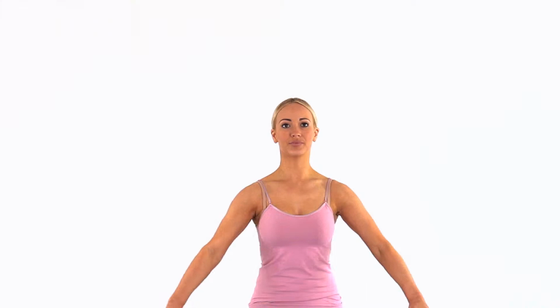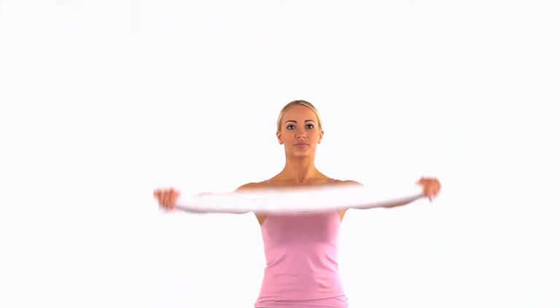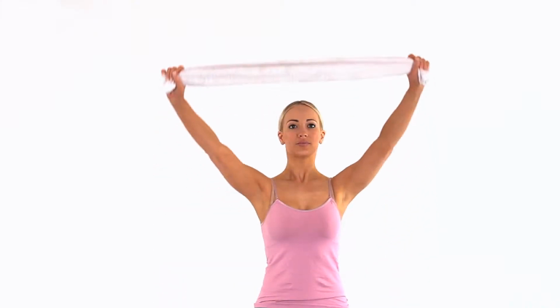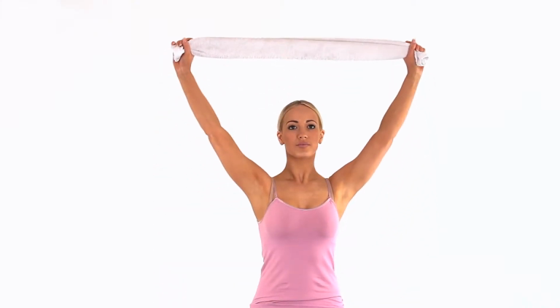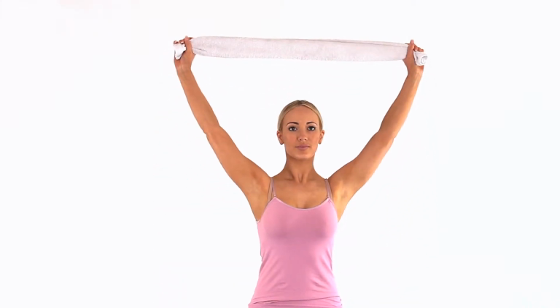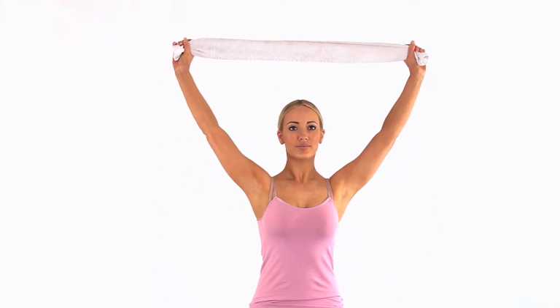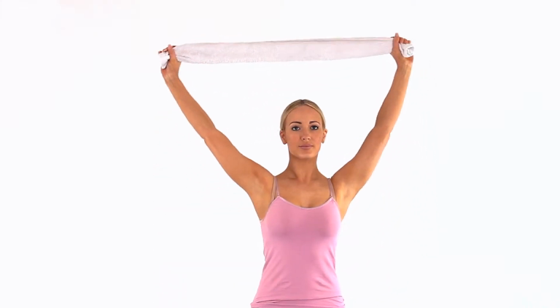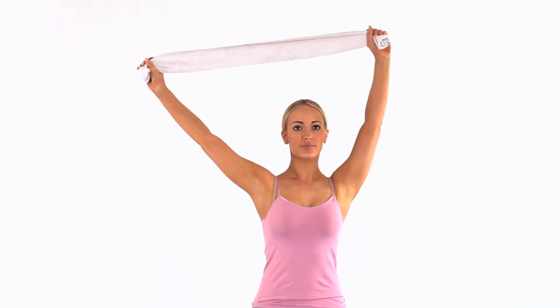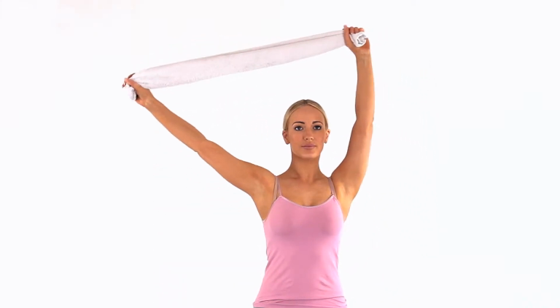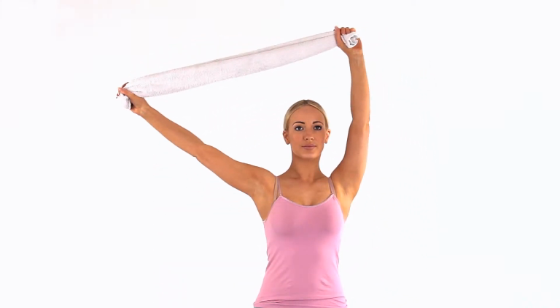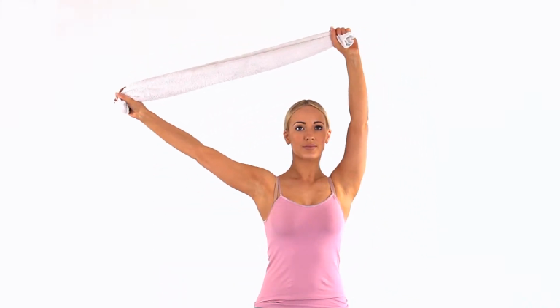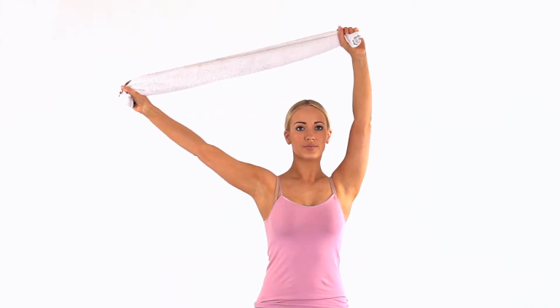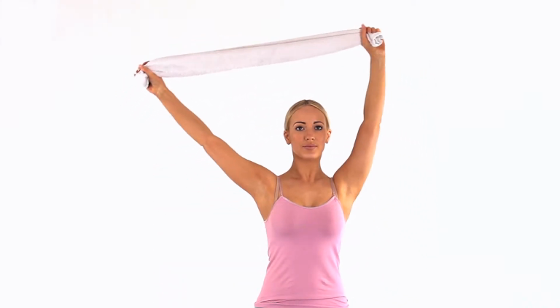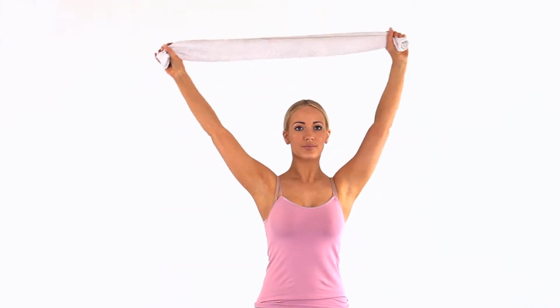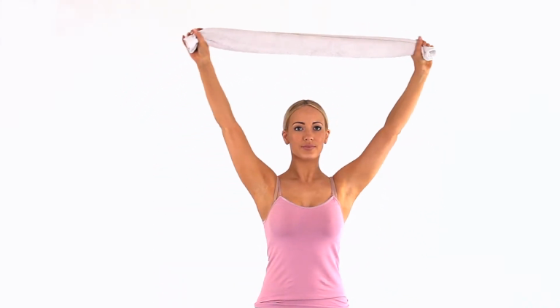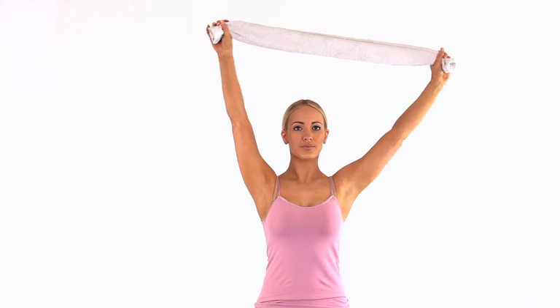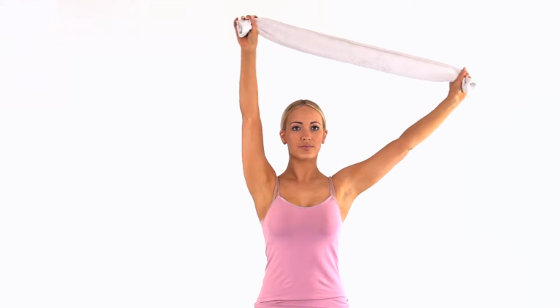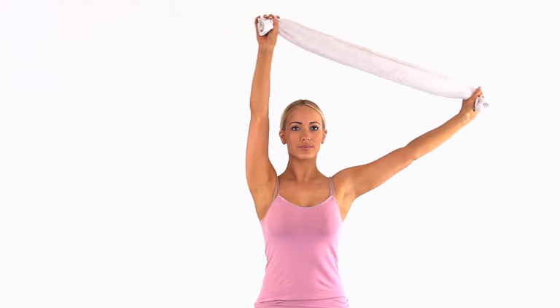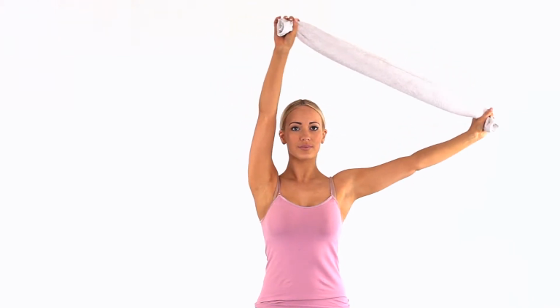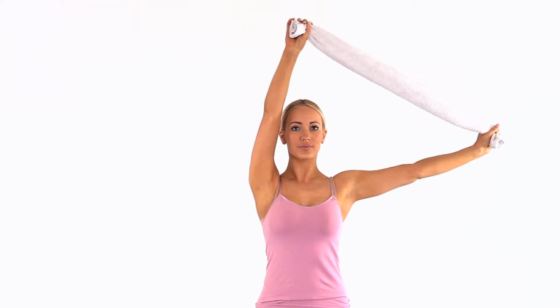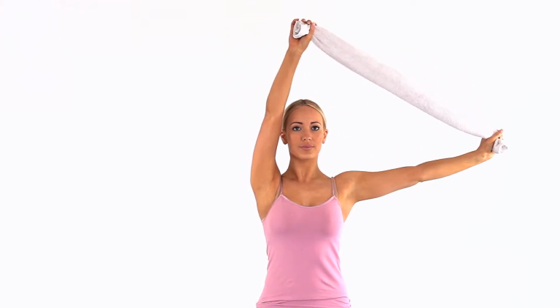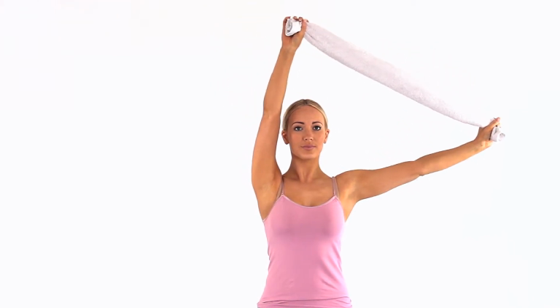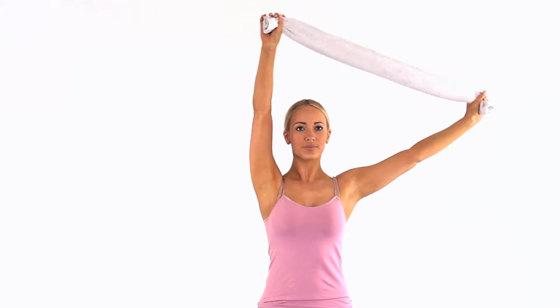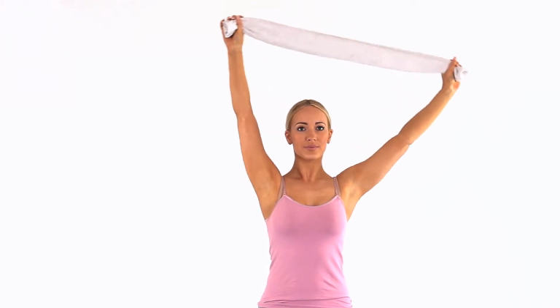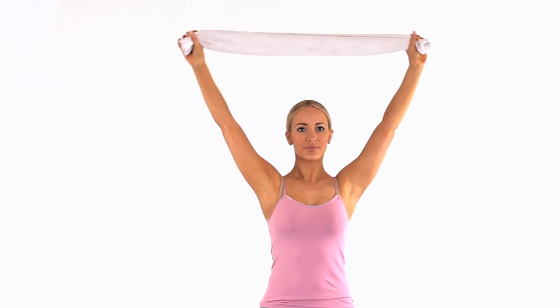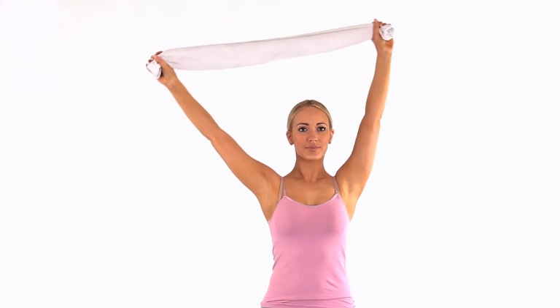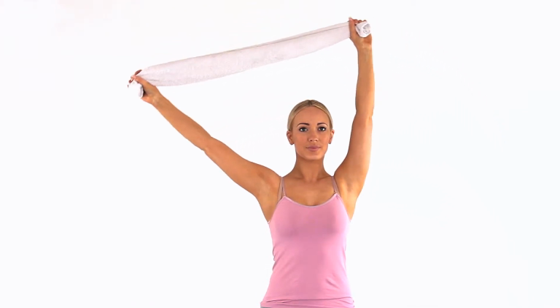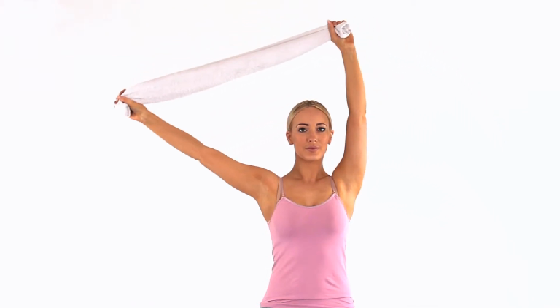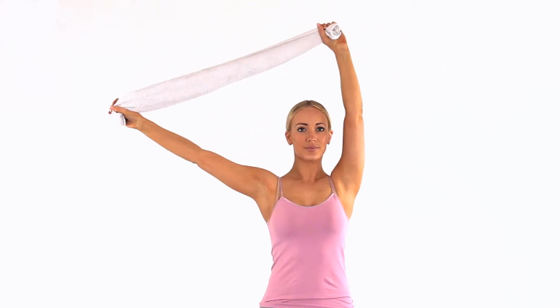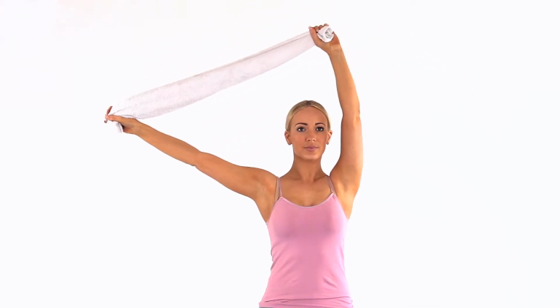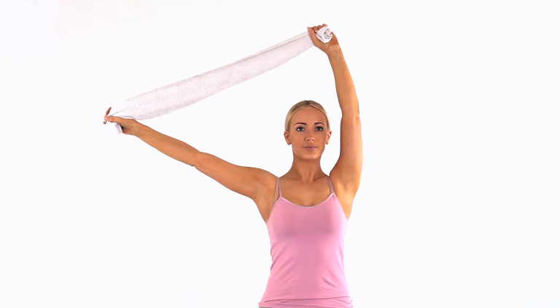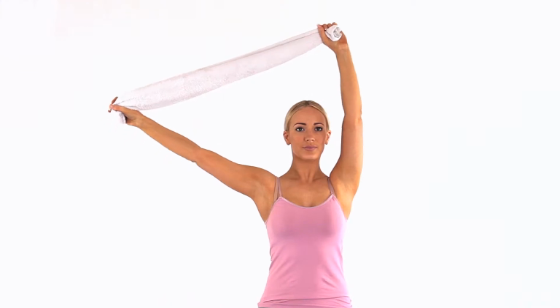Take a scarf, hand towel, or dowel rod and grasp both ends. Lift it above your head and slowly move the scarf from side to side, as if you were waving a football scarf.